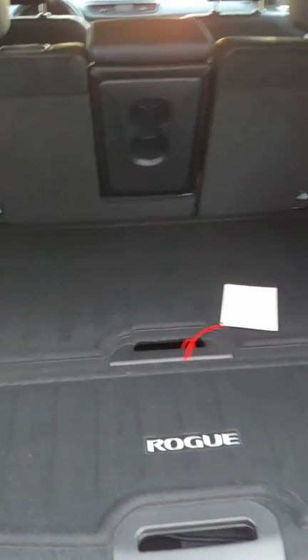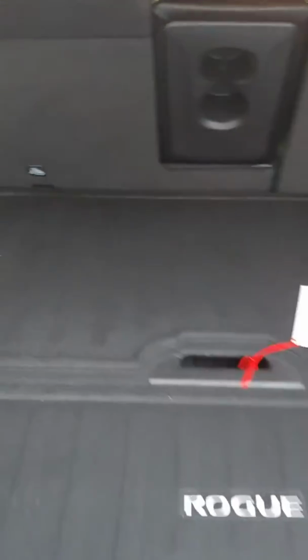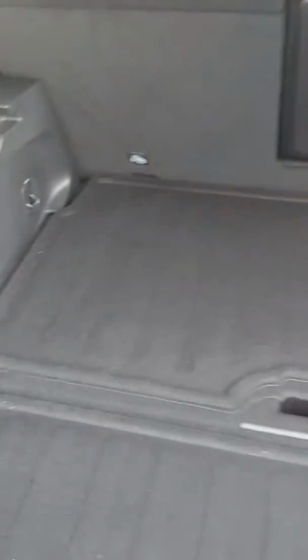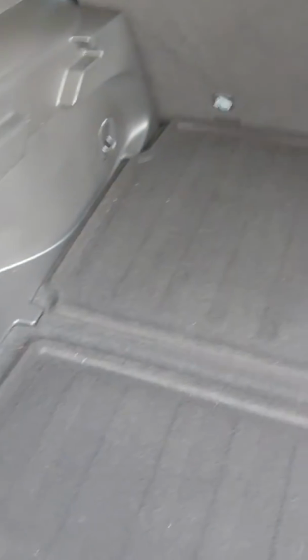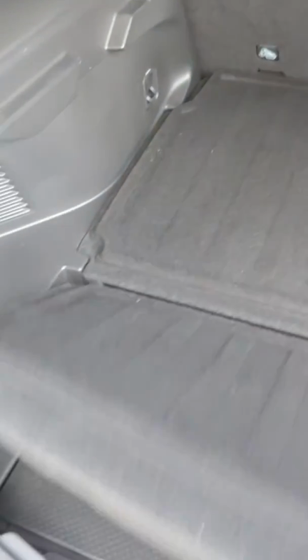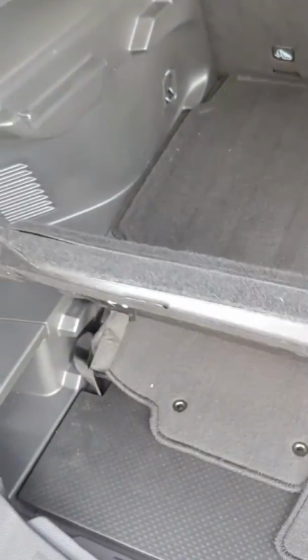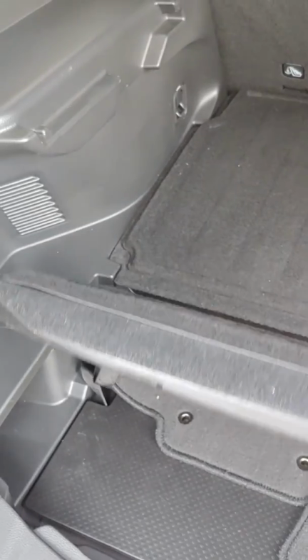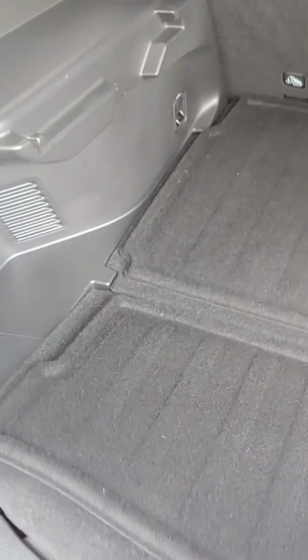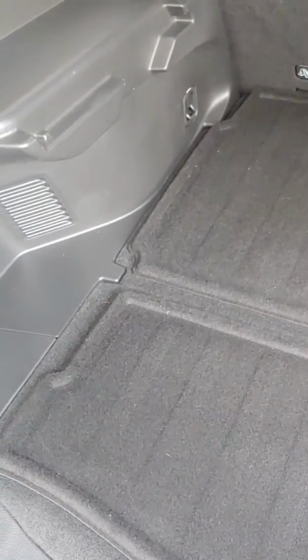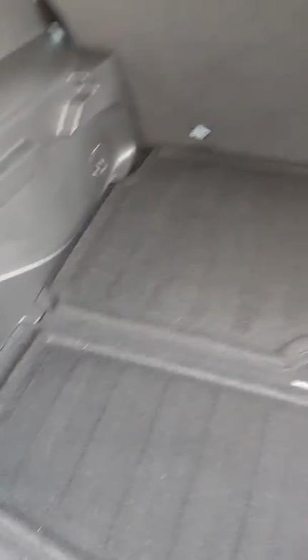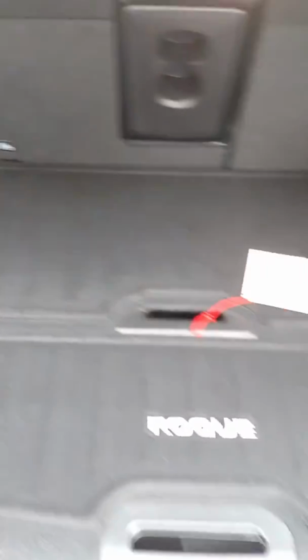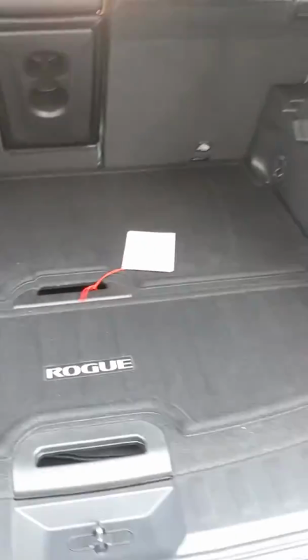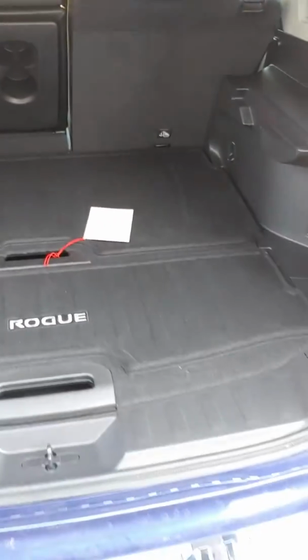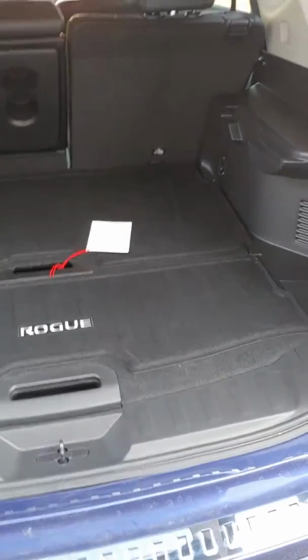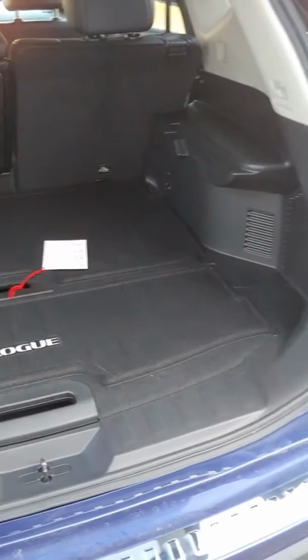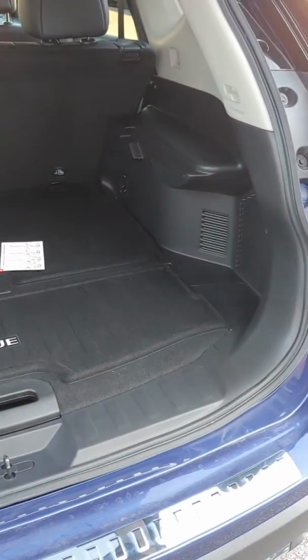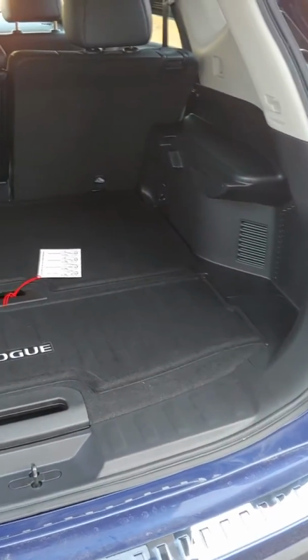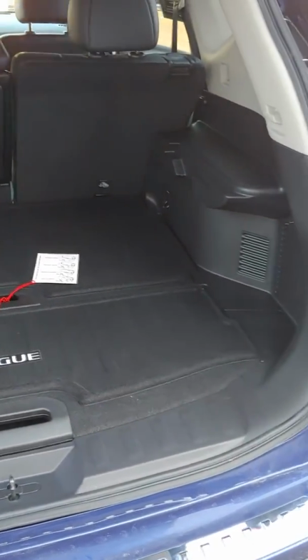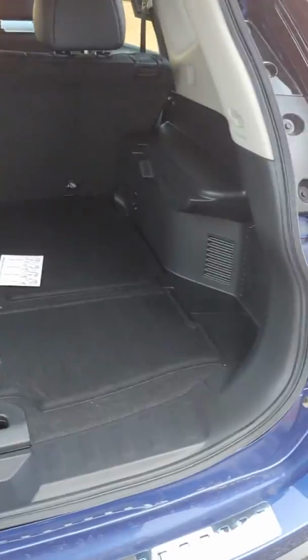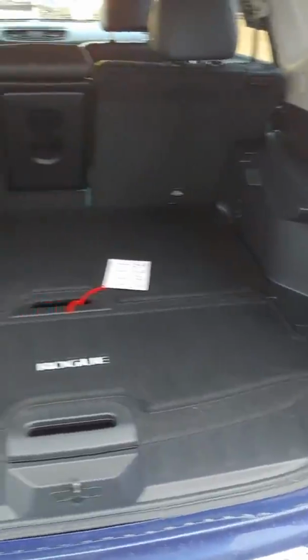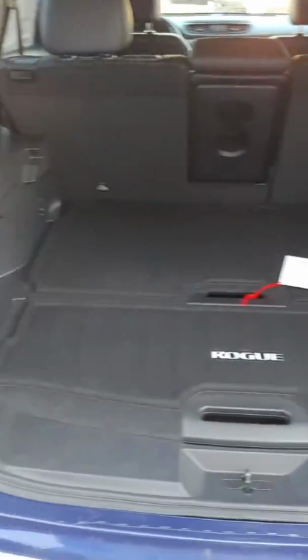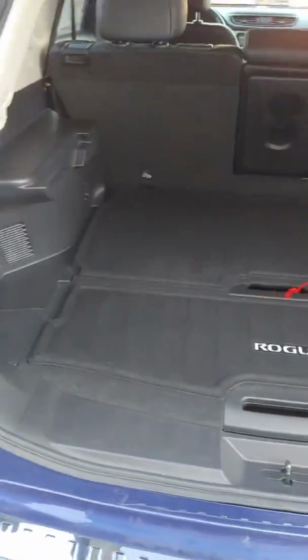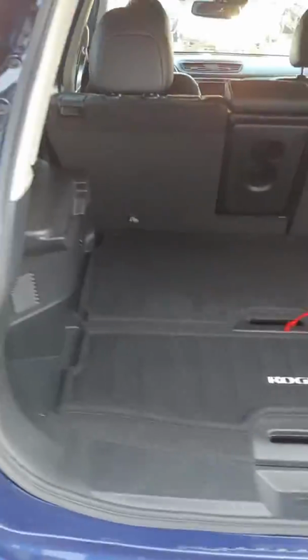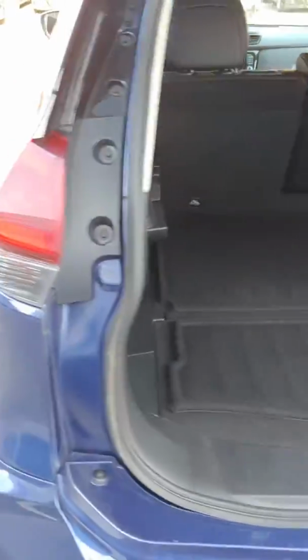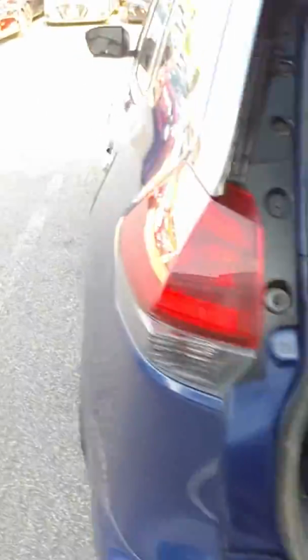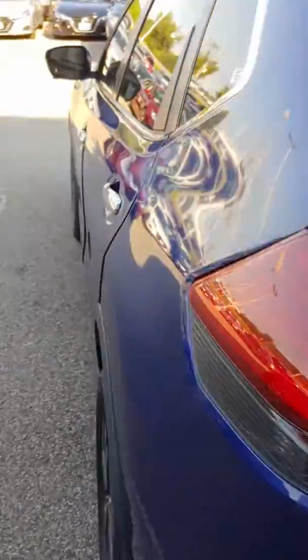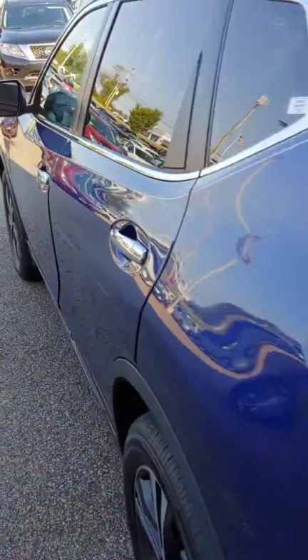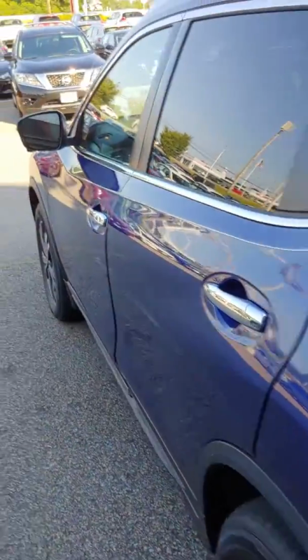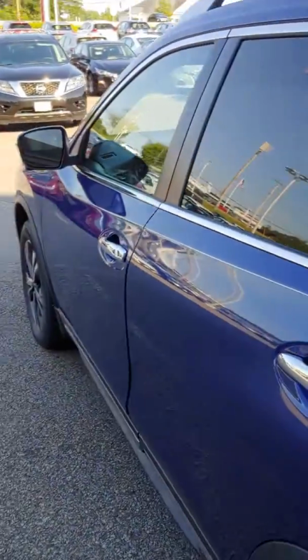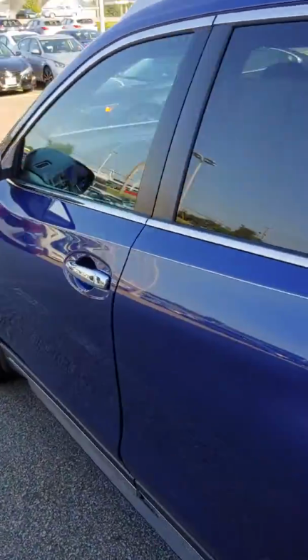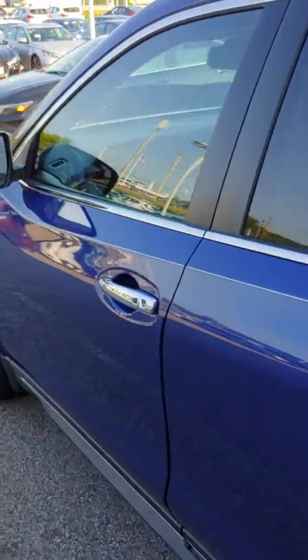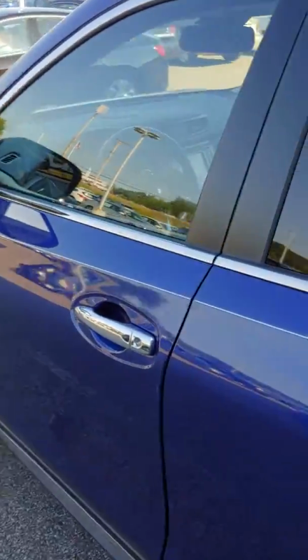As you can see, plenty of room, with storage hidden away there — just in case you're Christmas shopping and need to get anything hidden out of the way so people don't look in your vehicle.